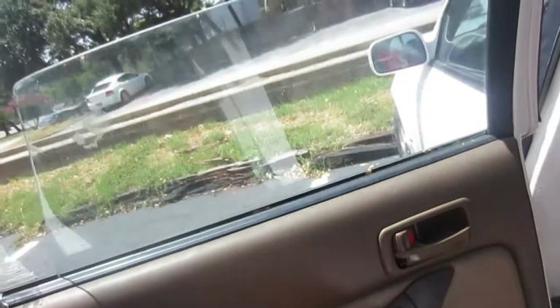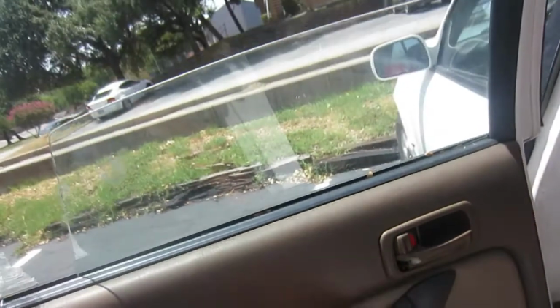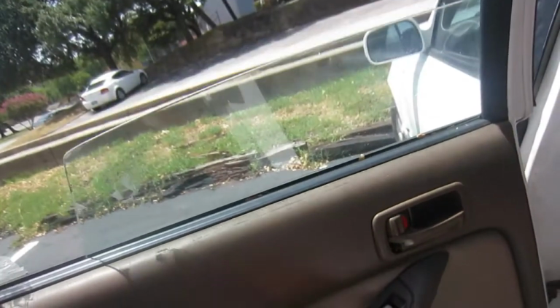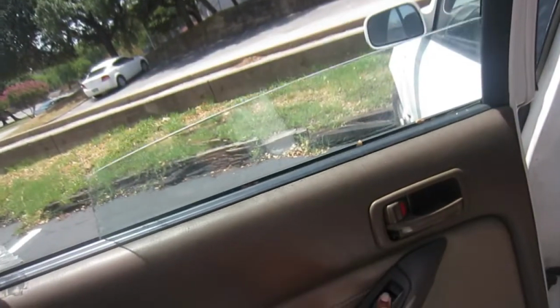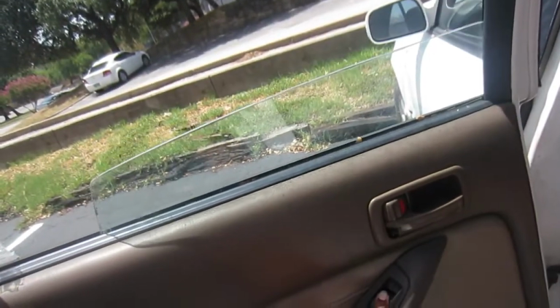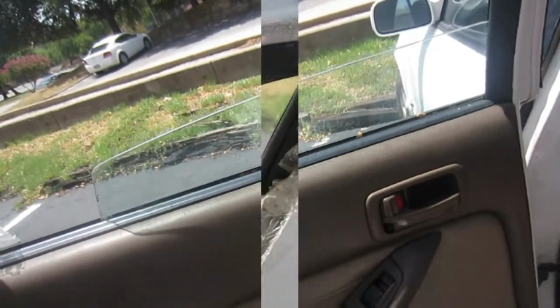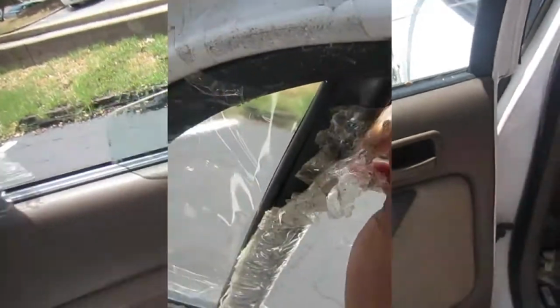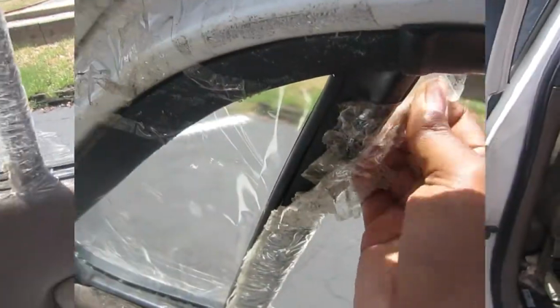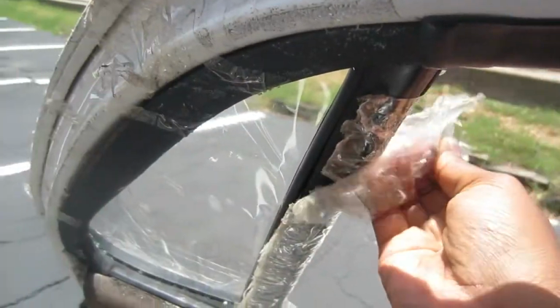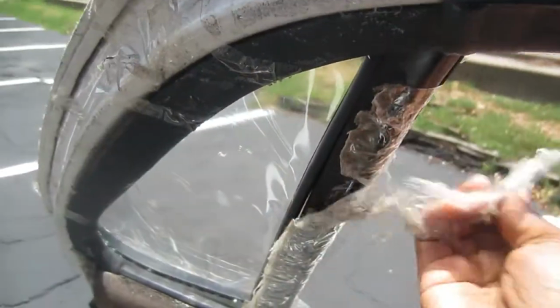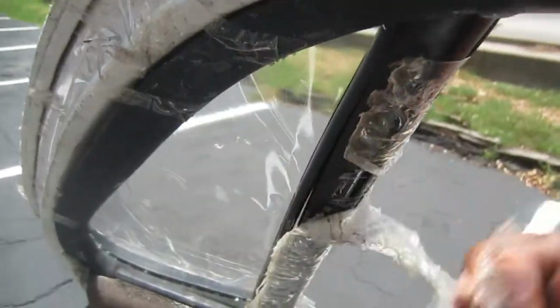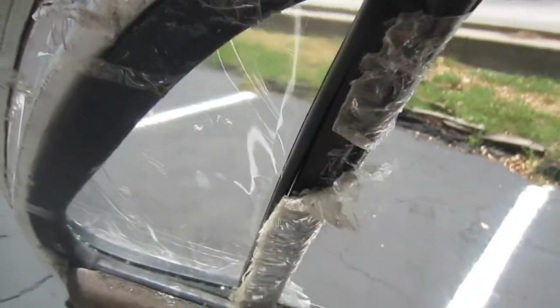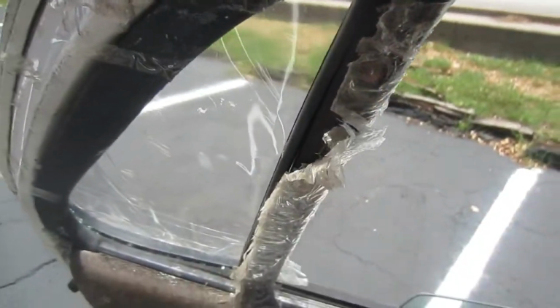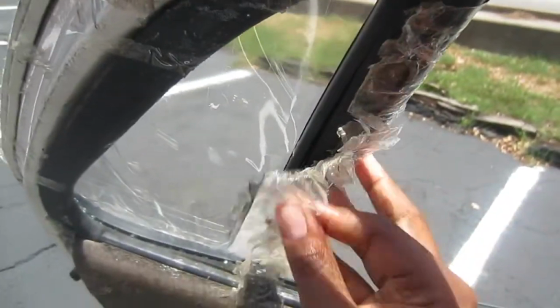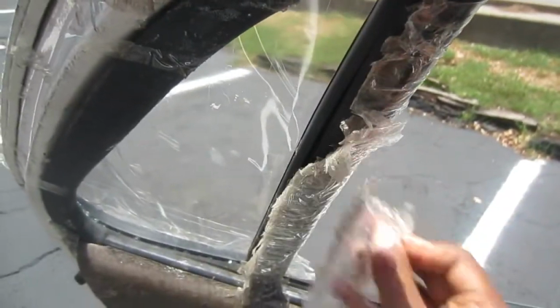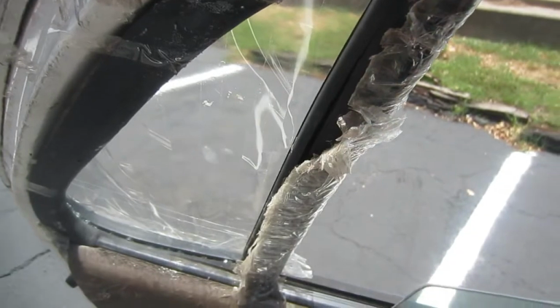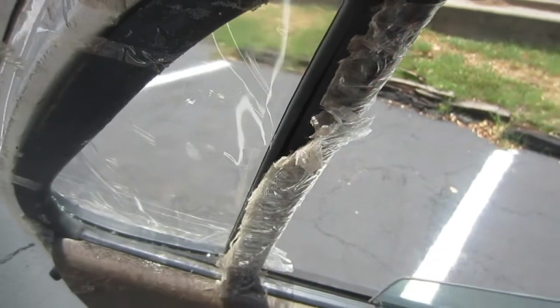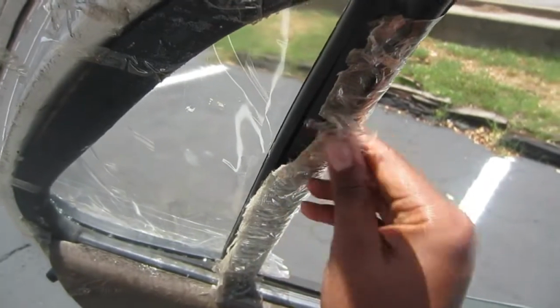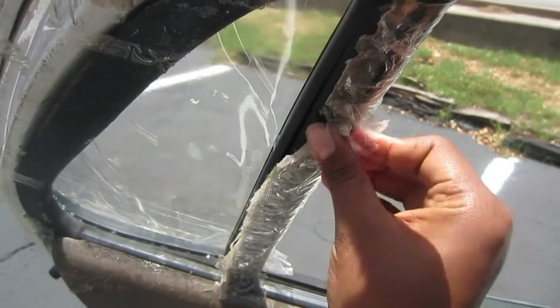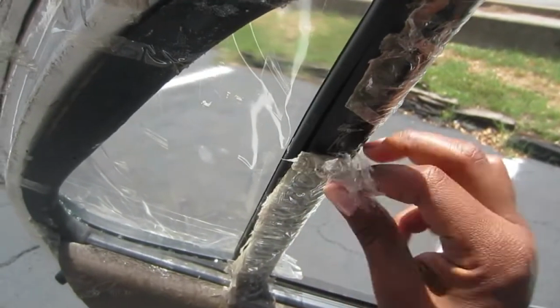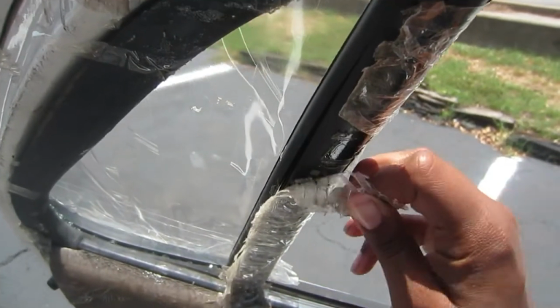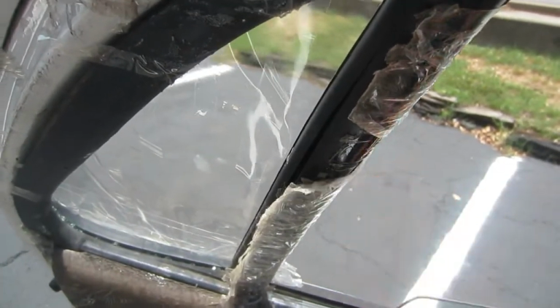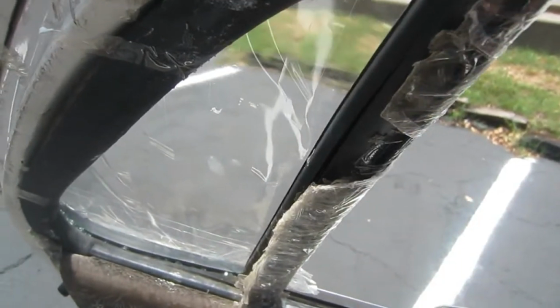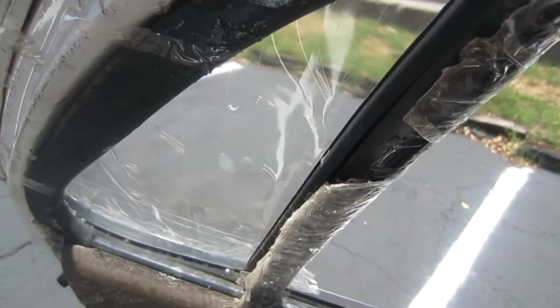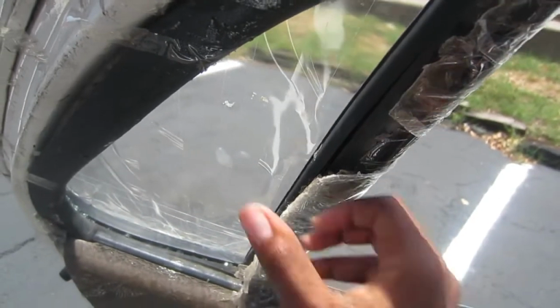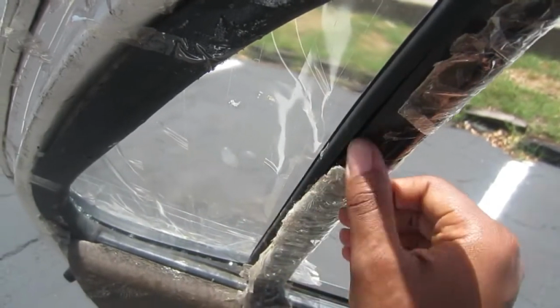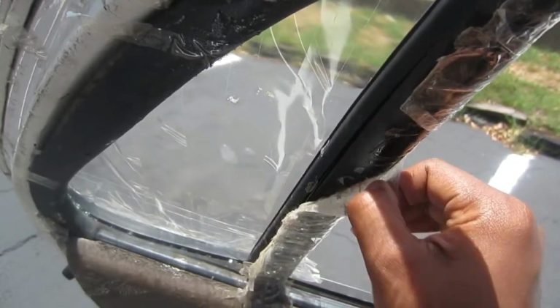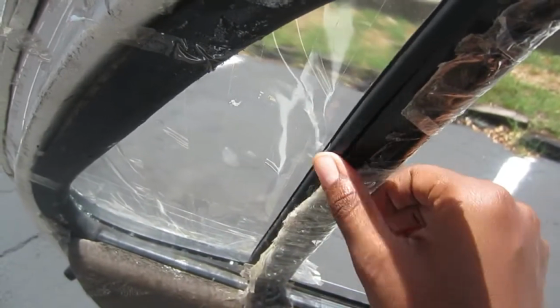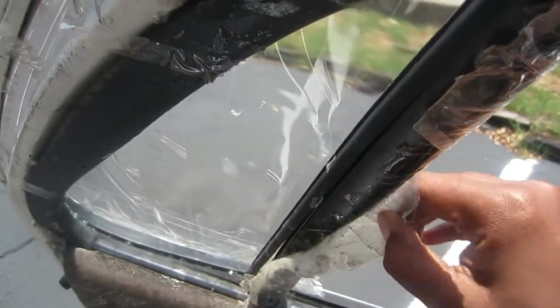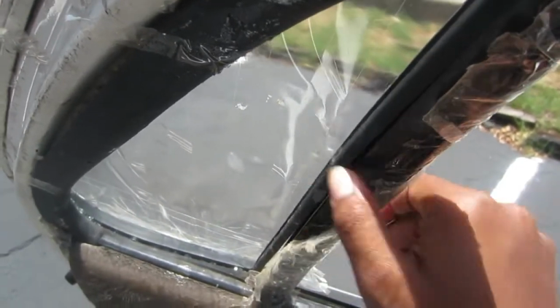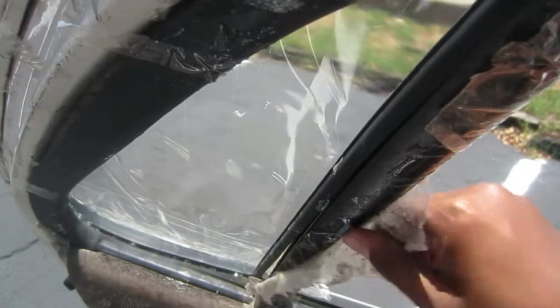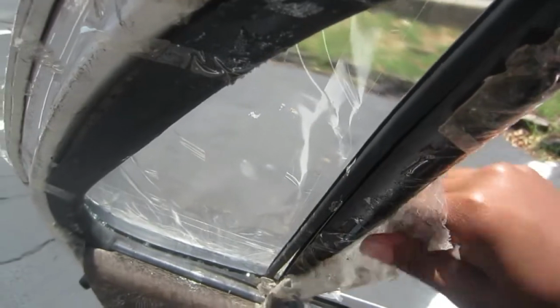I got my new window from pick-and-pull, so I did this job twice. And I guess it was easier the second time.